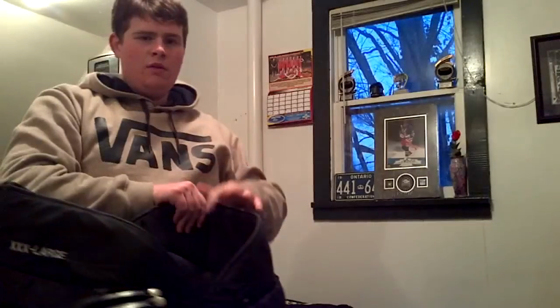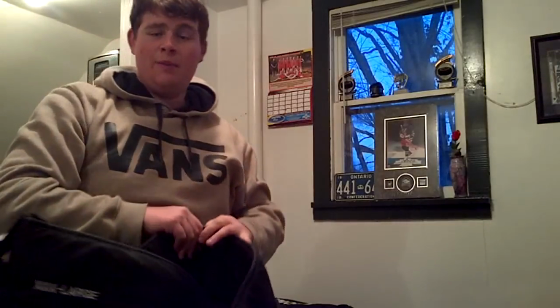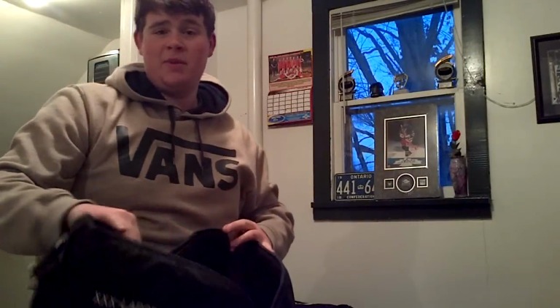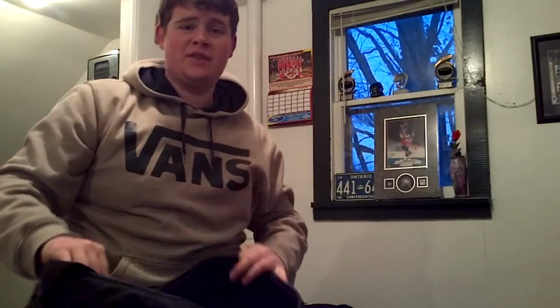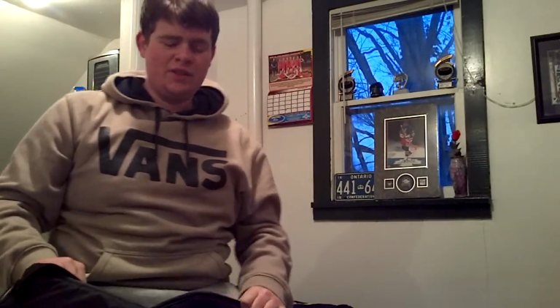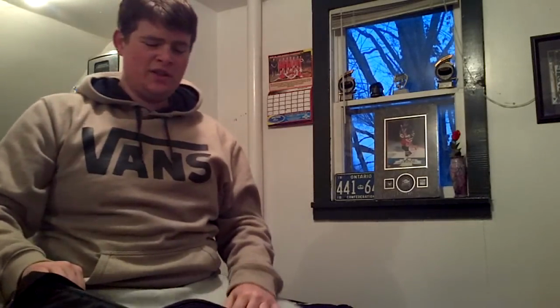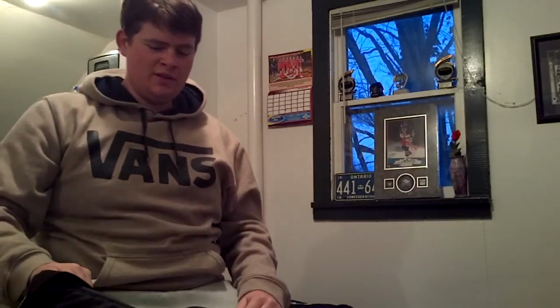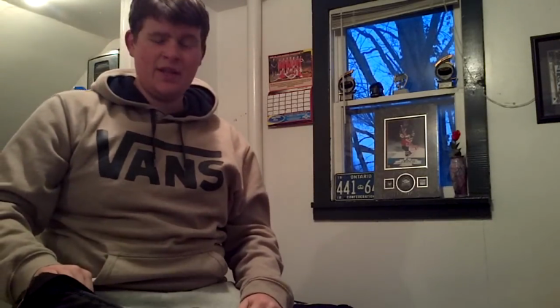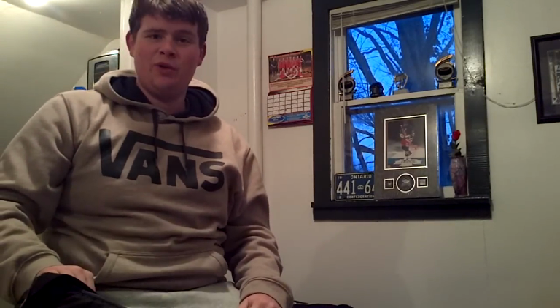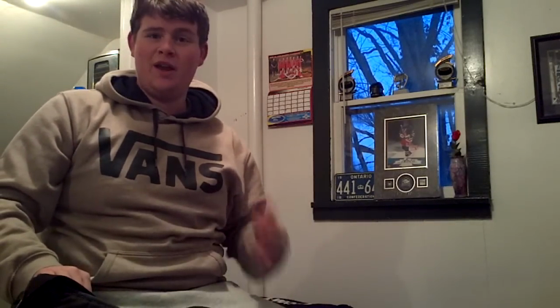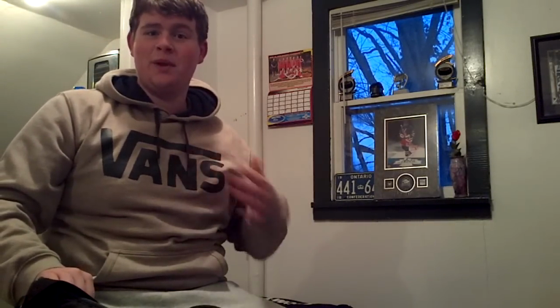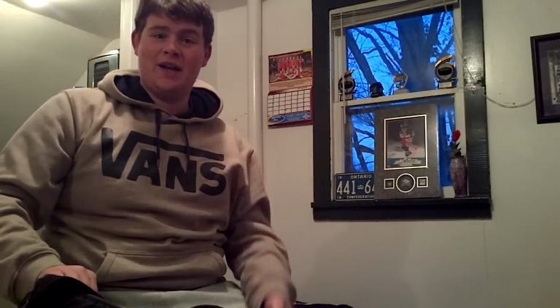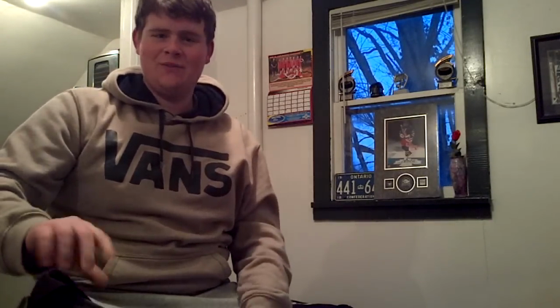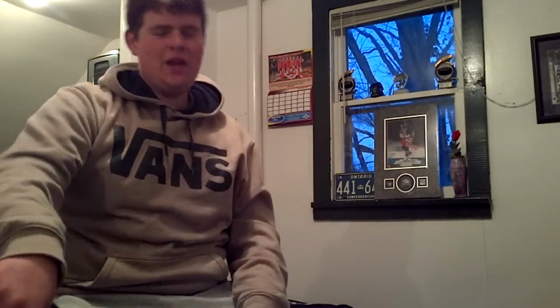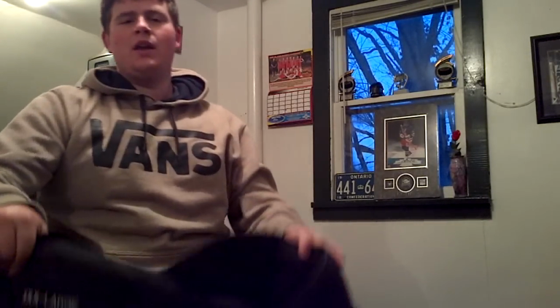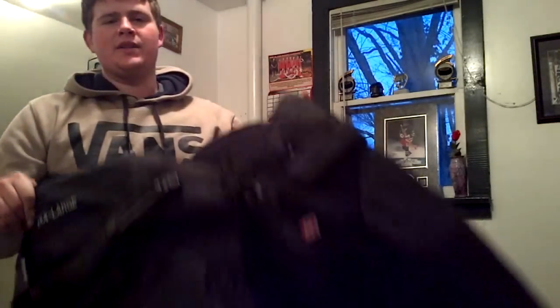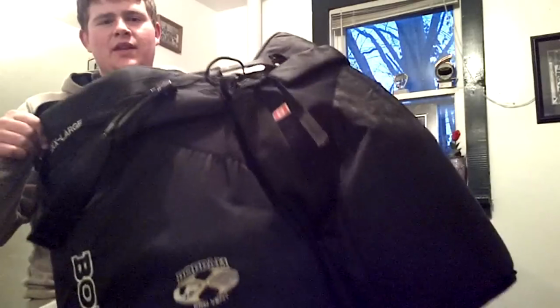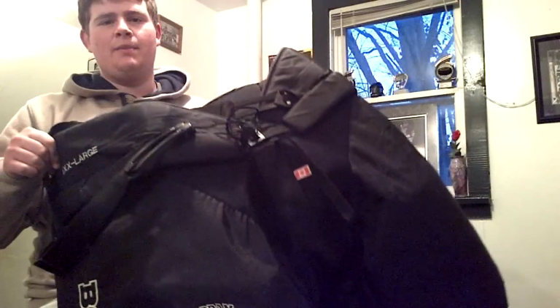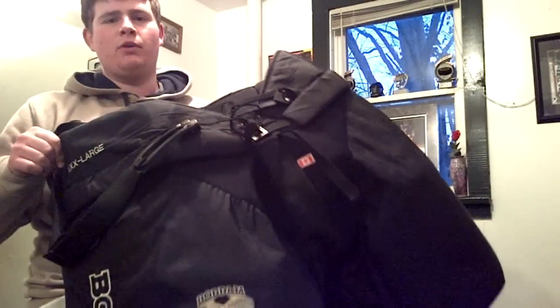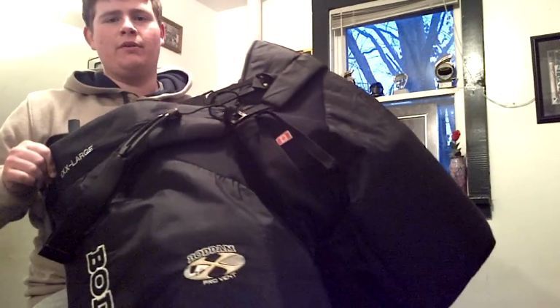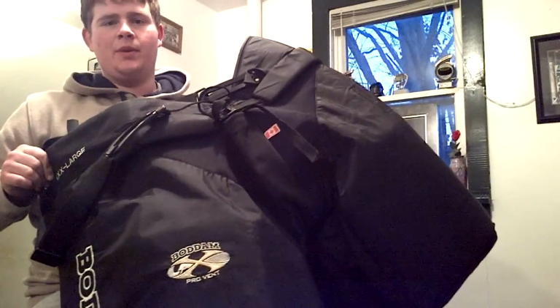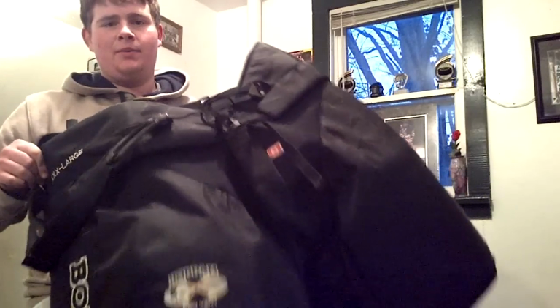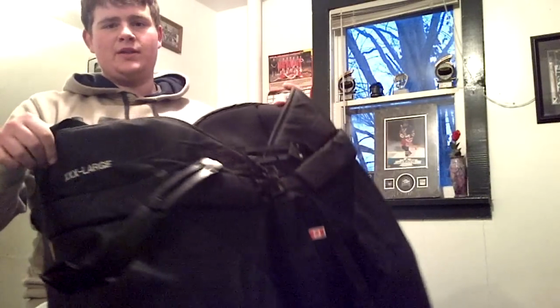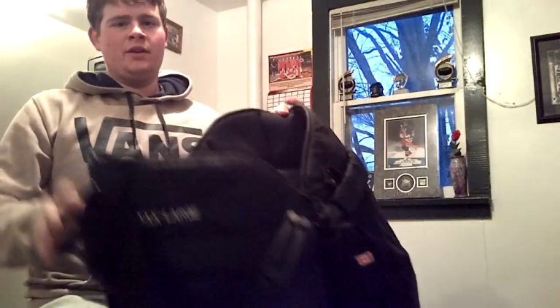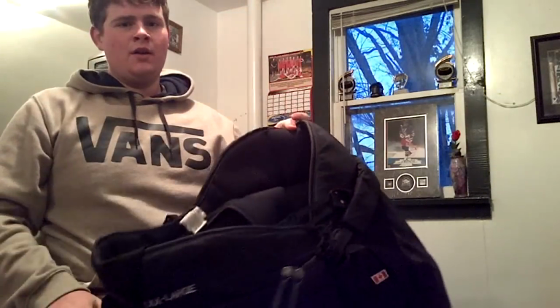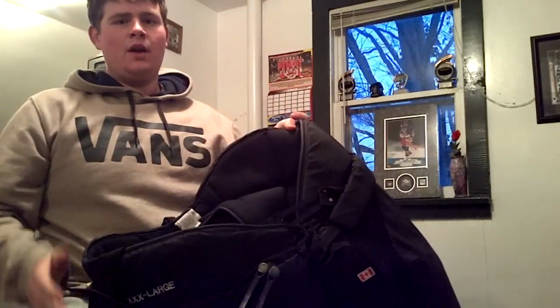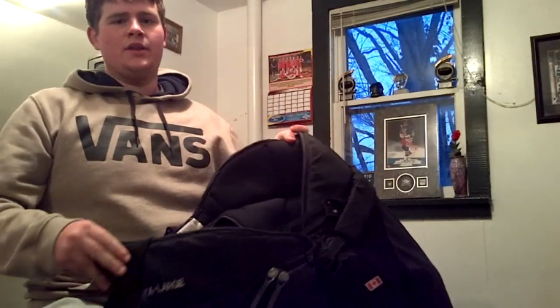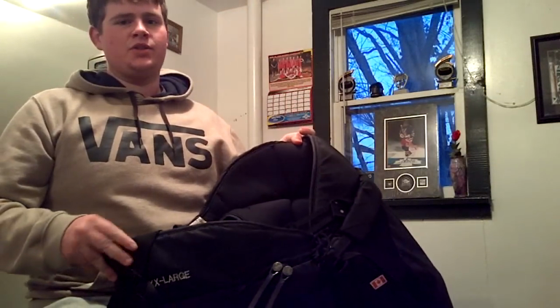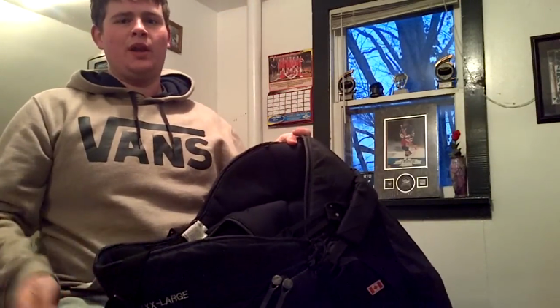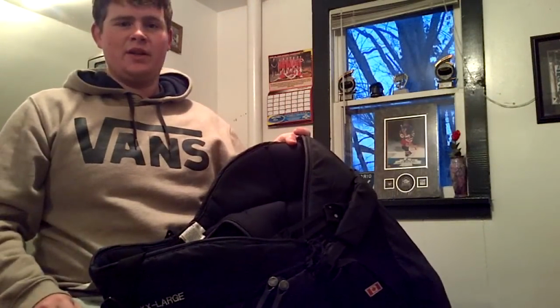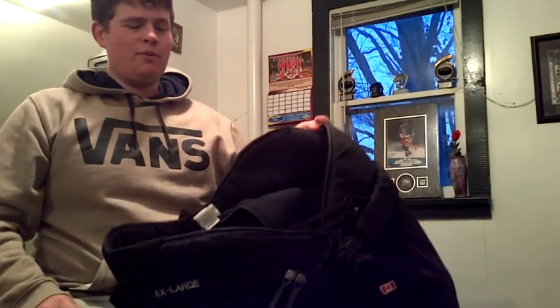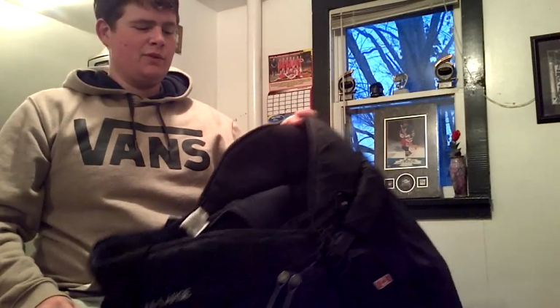I bought the biggest size. I've got Volum, Volum Tied, and this guy's Triple X, so I'll be the biggest one.